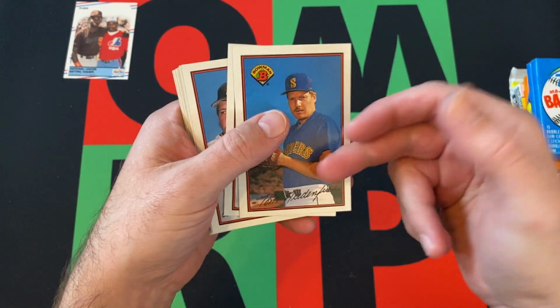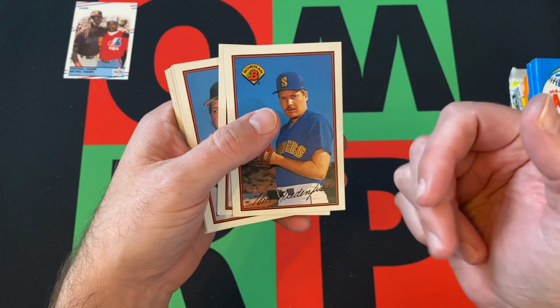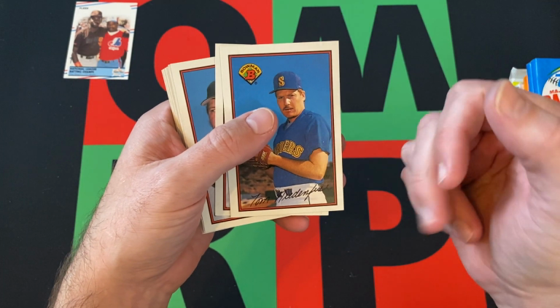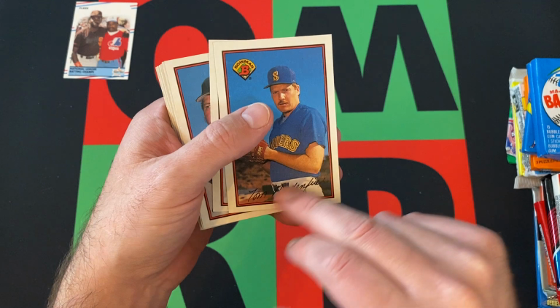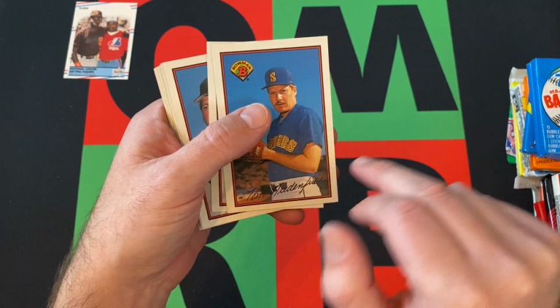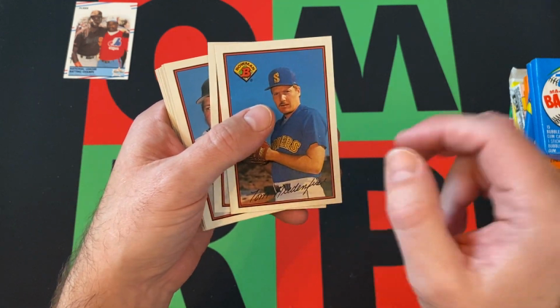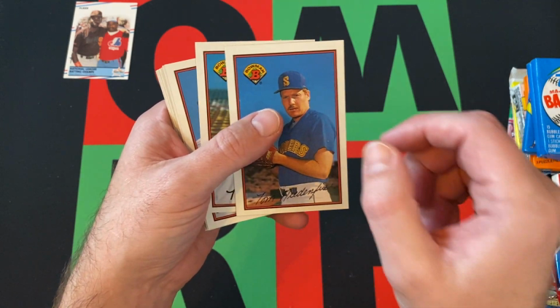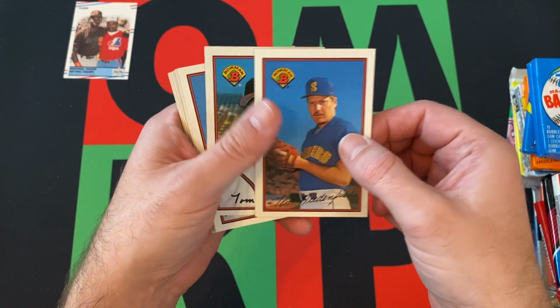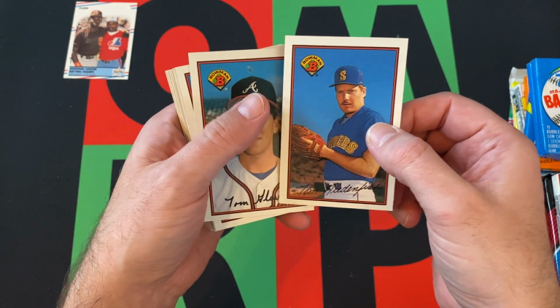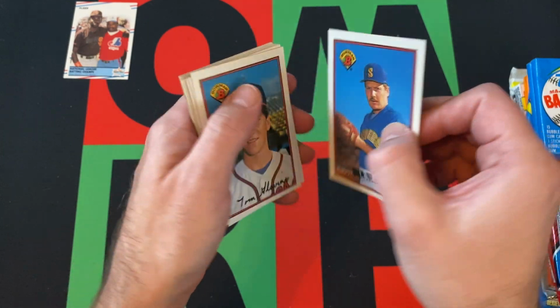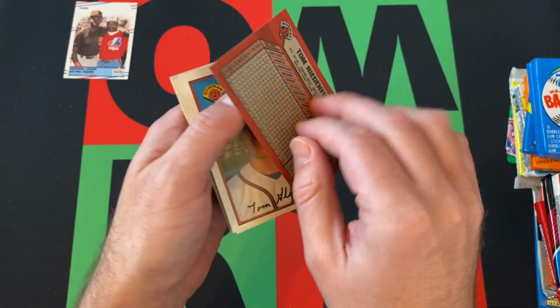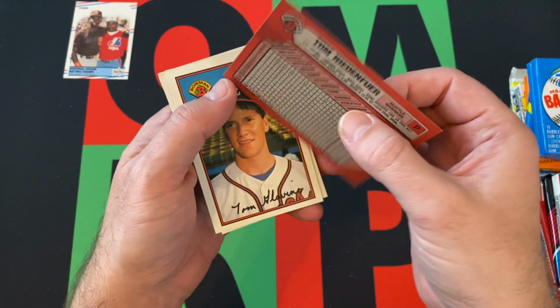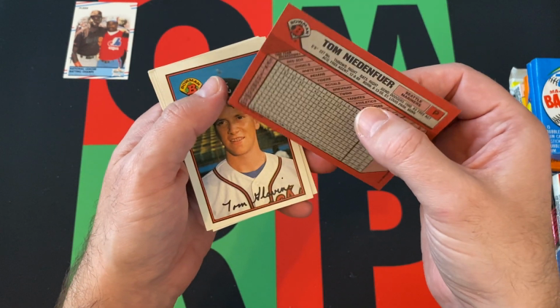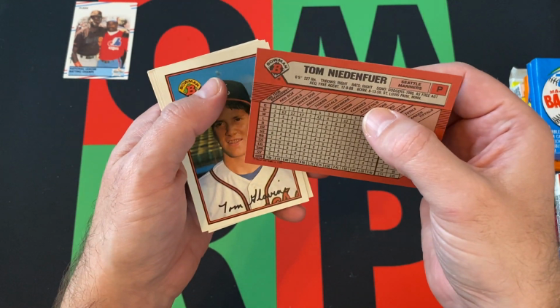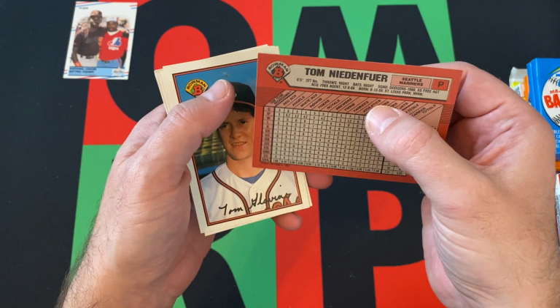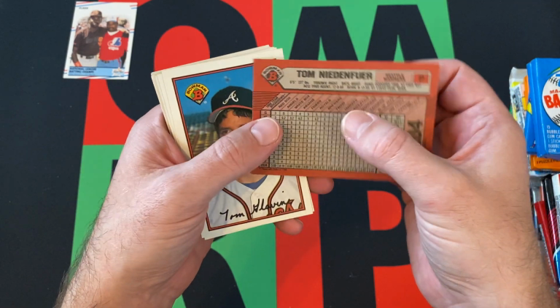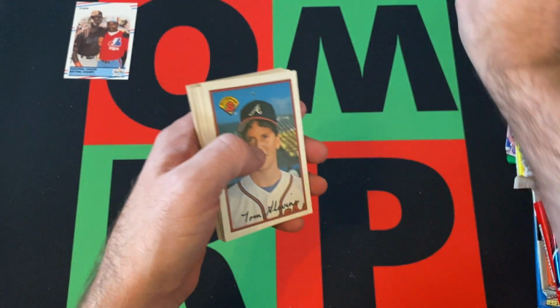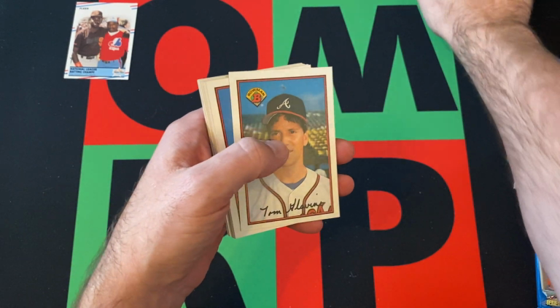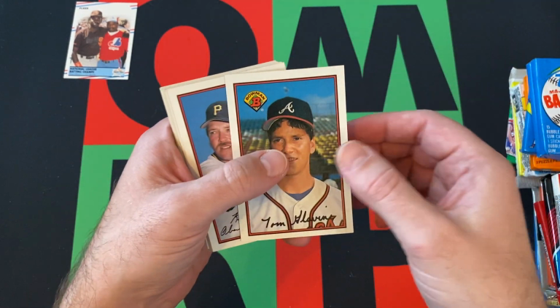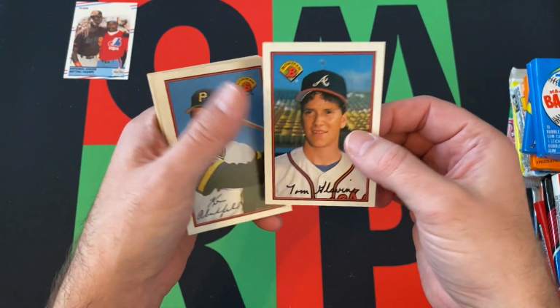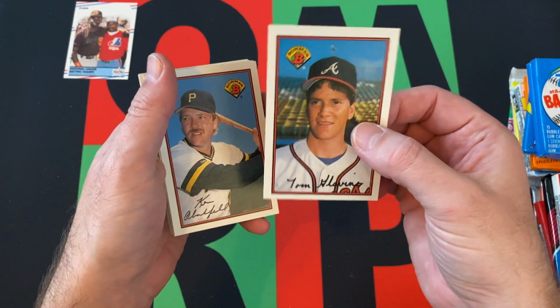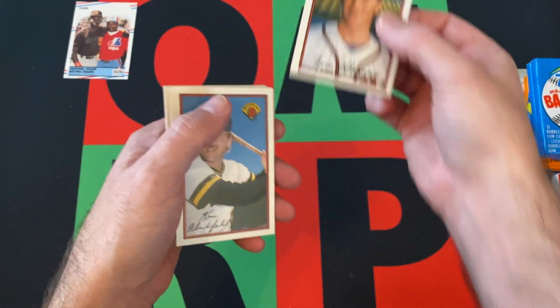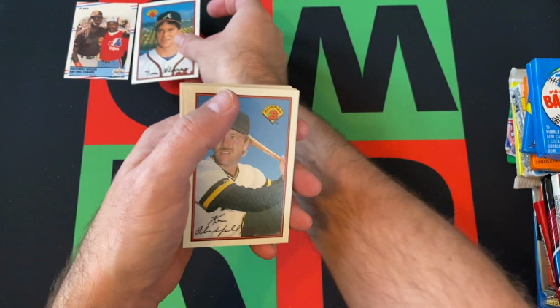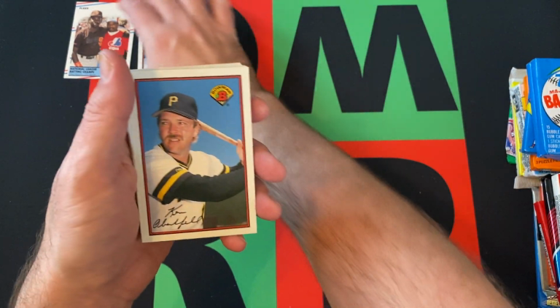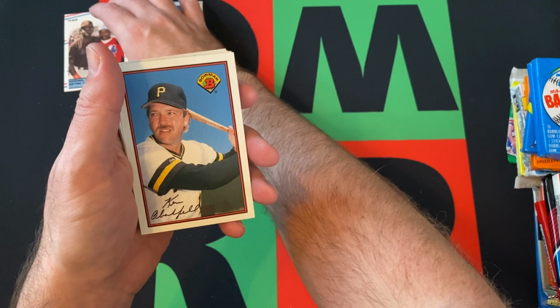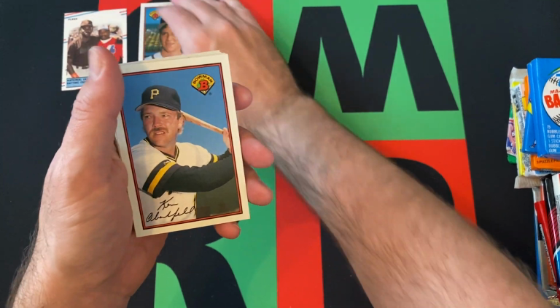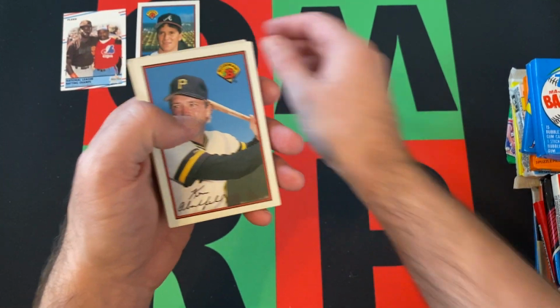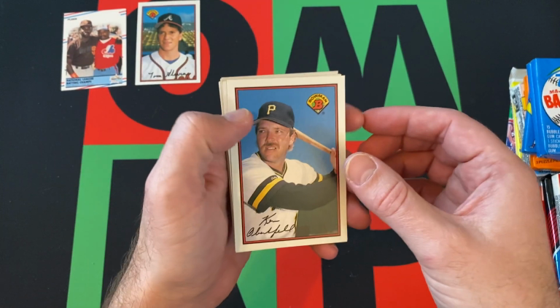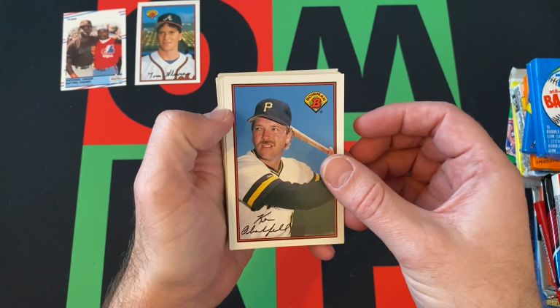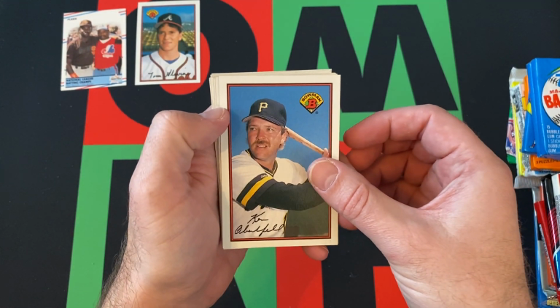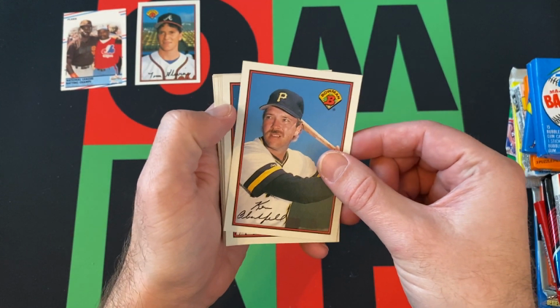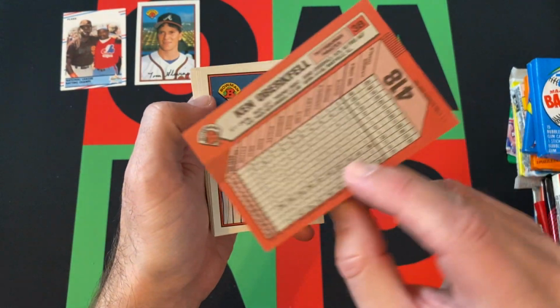The cards have names but sort of as signatures. We got Tom Glavine — unfortunately one pack too late, that's not his rookie — but he's still a Hall of Famer. Ken Oberkfell.